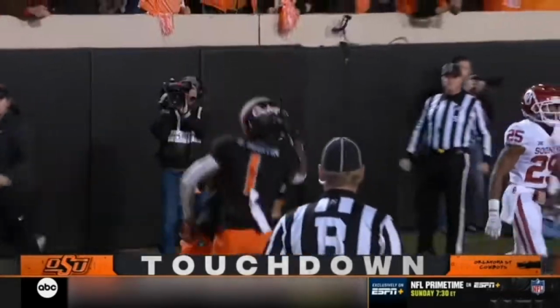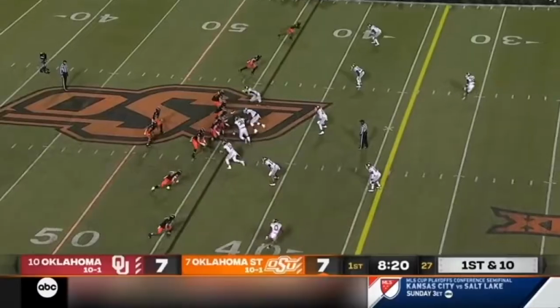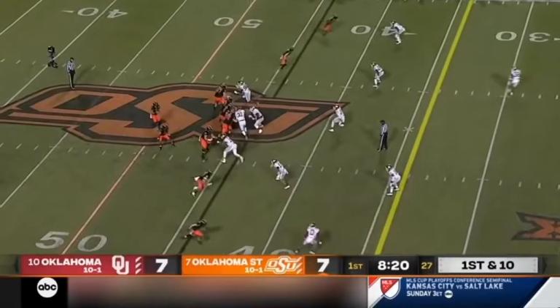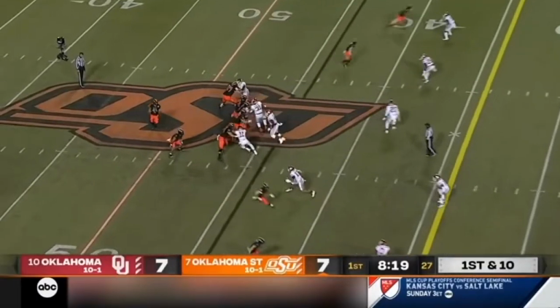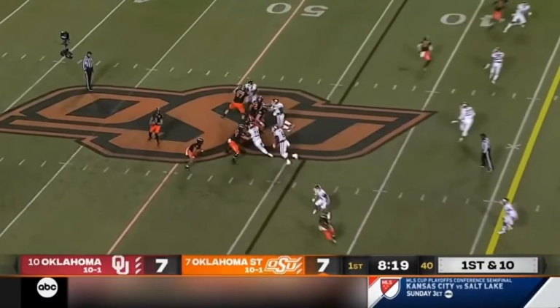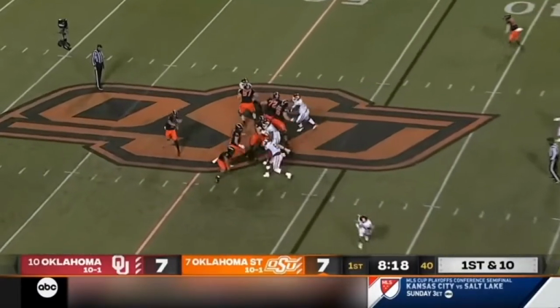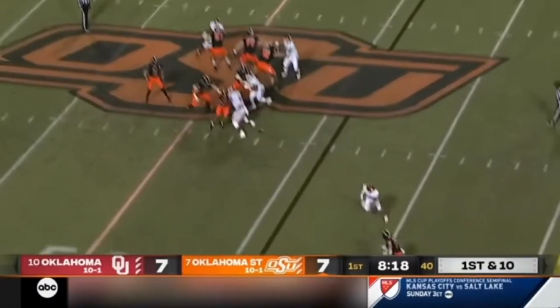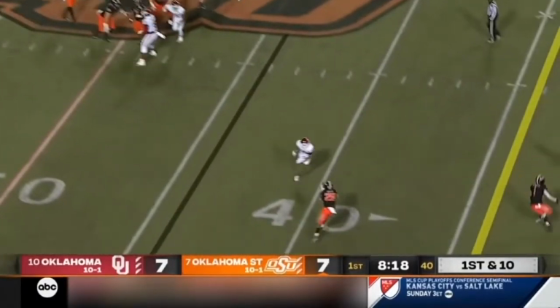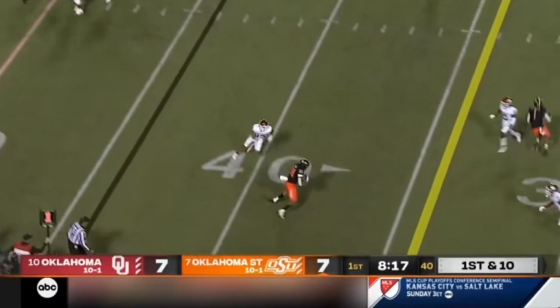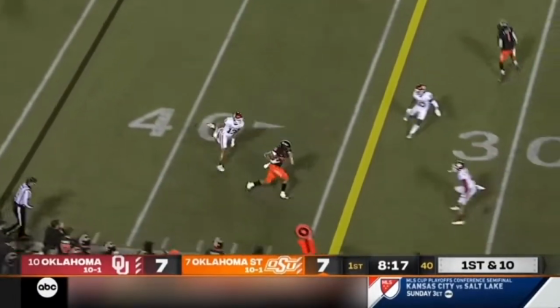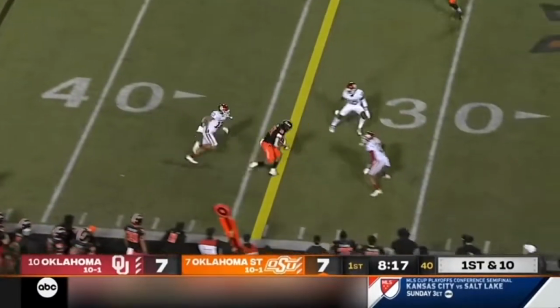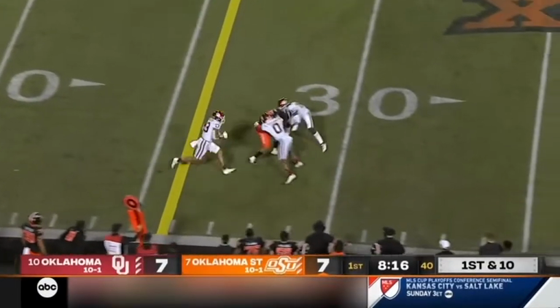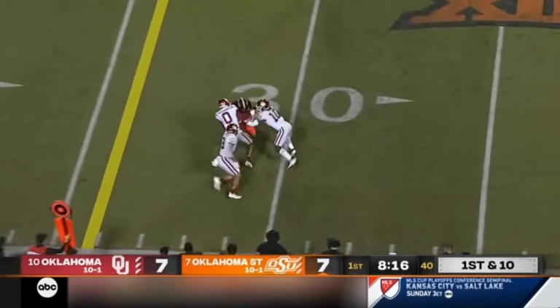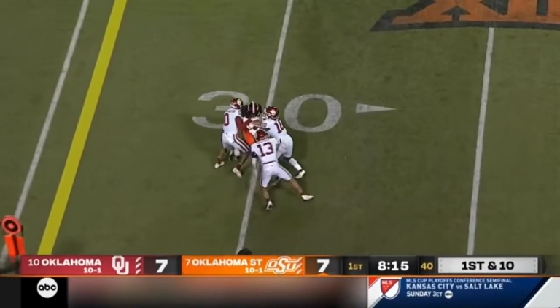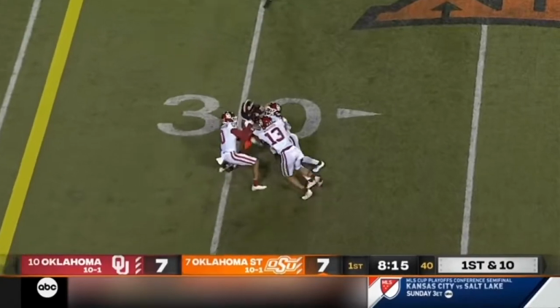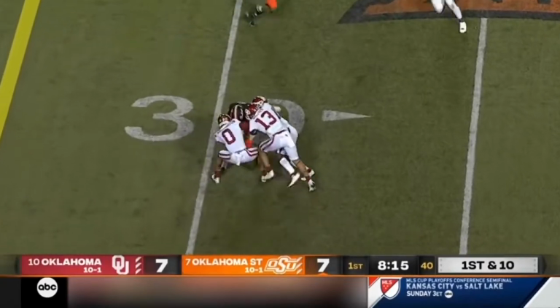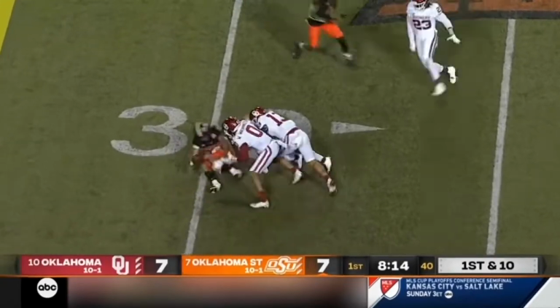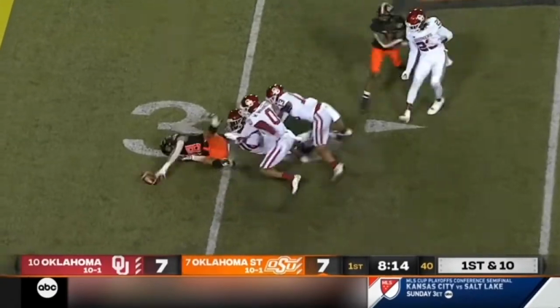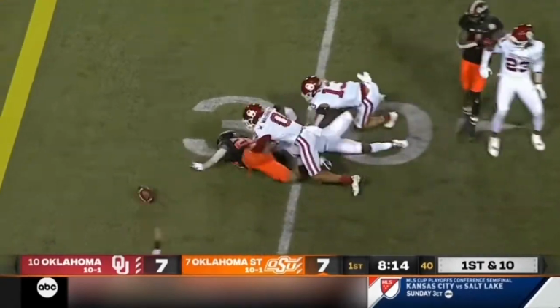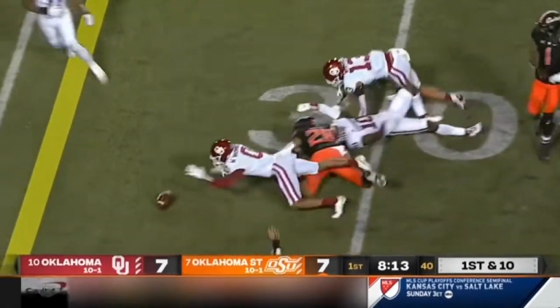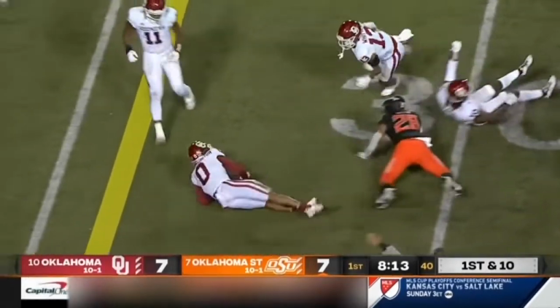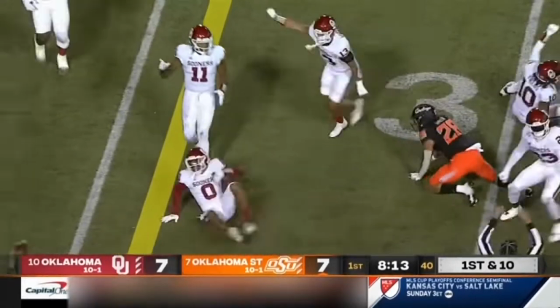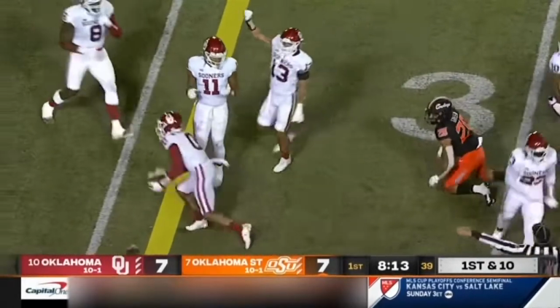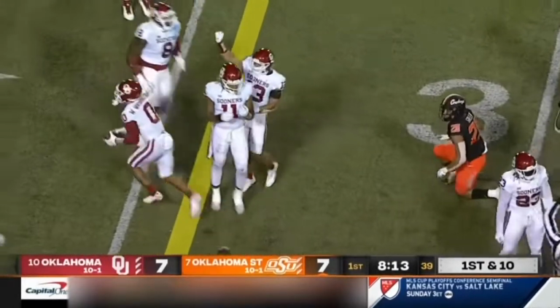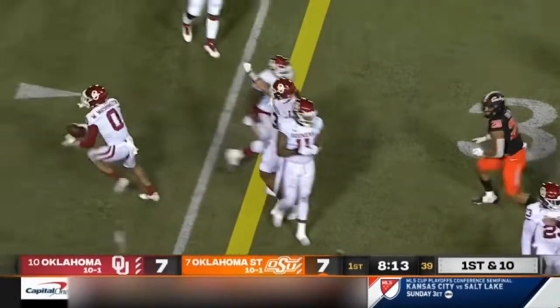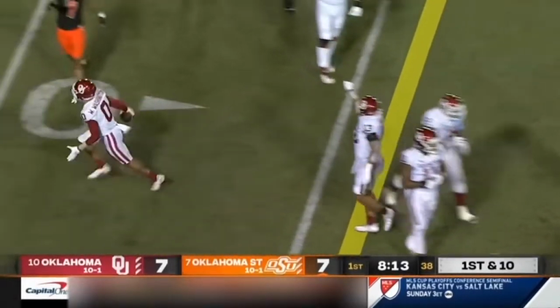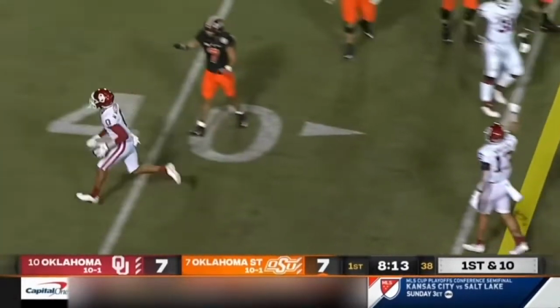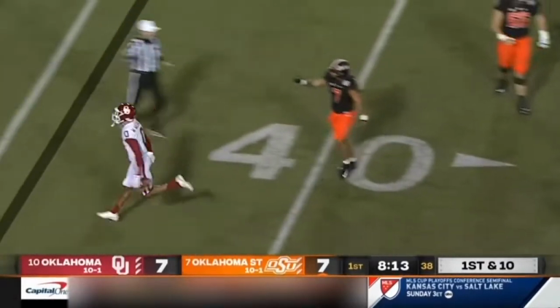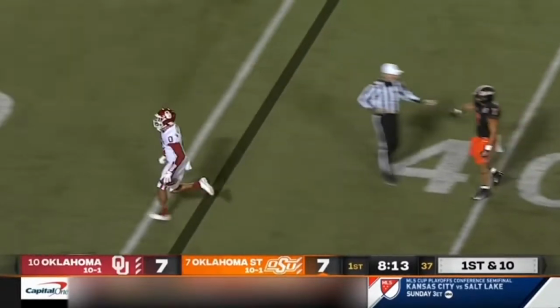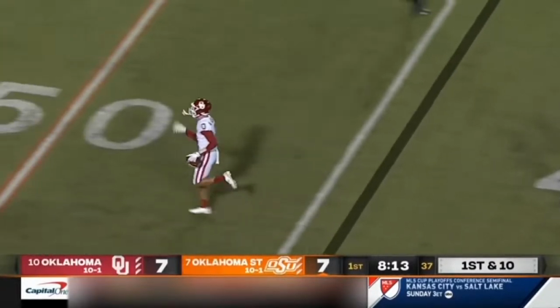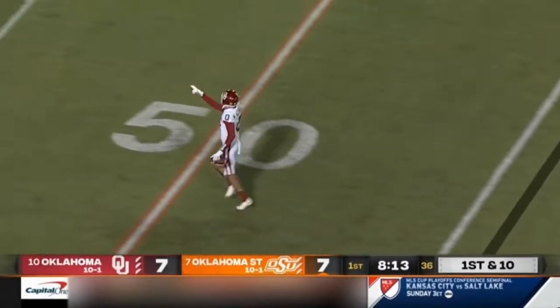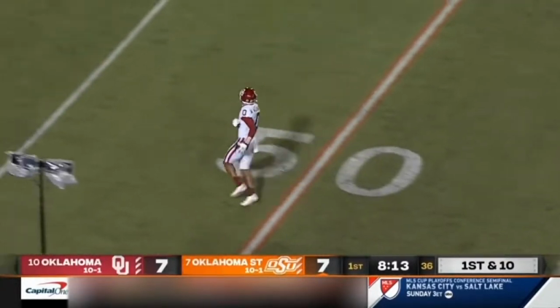Your defensive line puts a lot of pressure on those linebackers. They throw it in the flat and a completion to Blaine Green, another one of the true freshman receivers. He was whistled down — no fumble. Freshman from Allen, Texas.